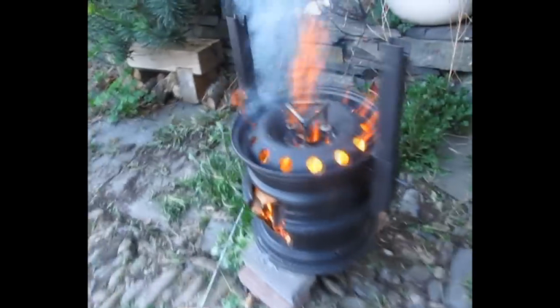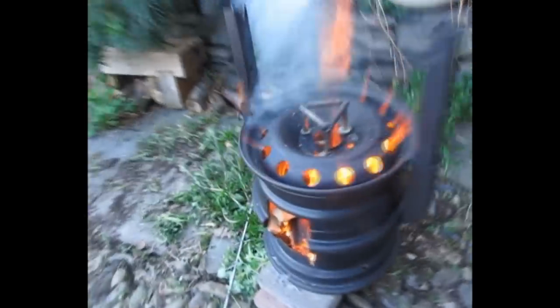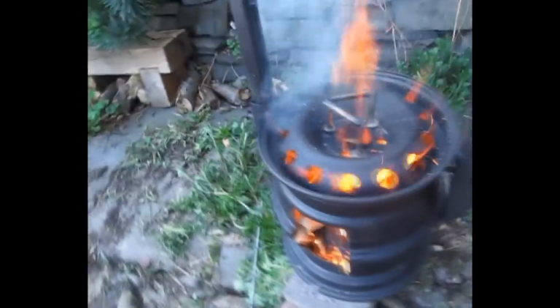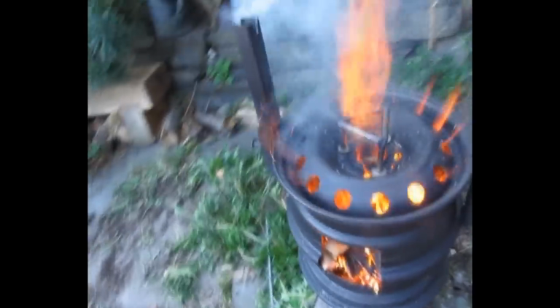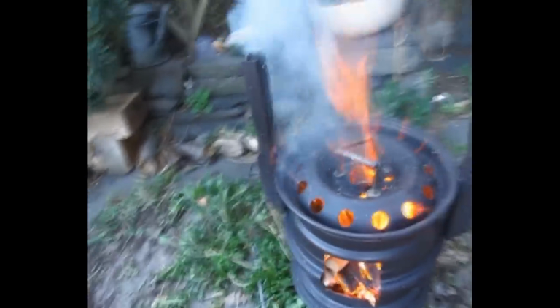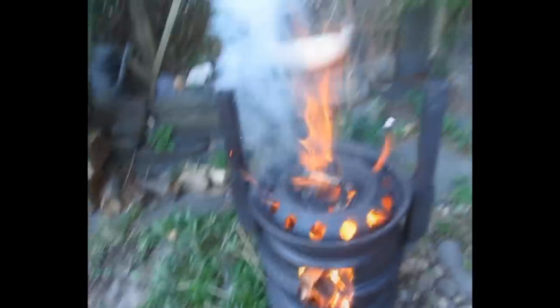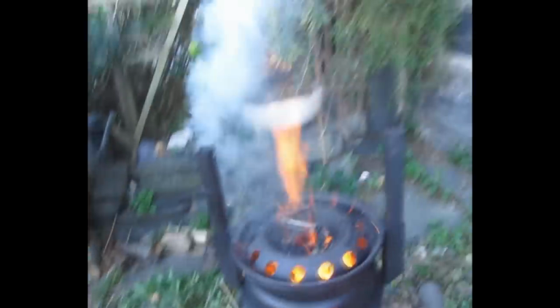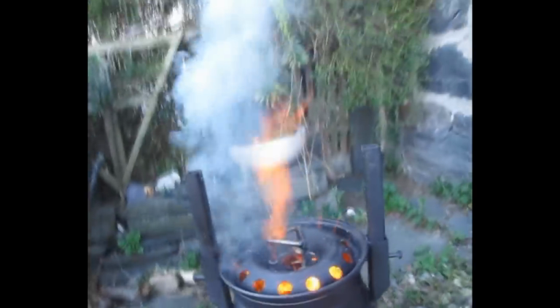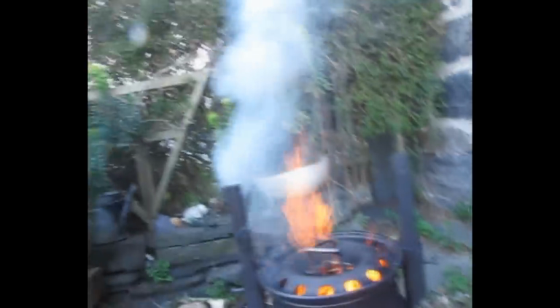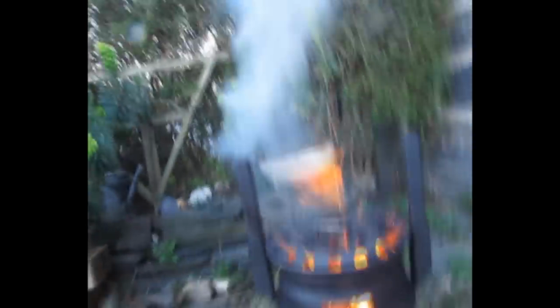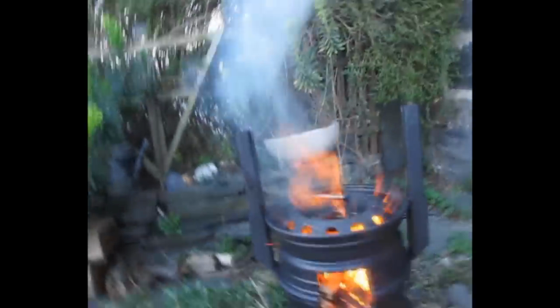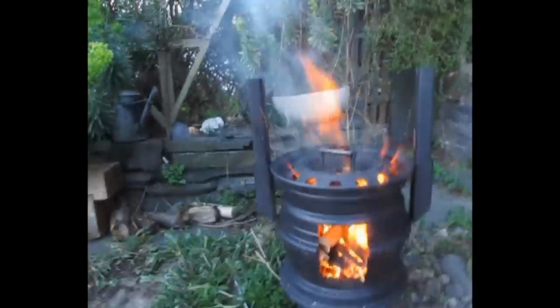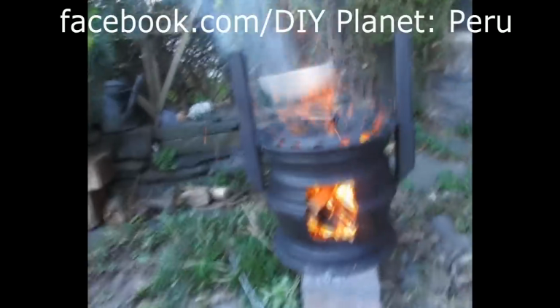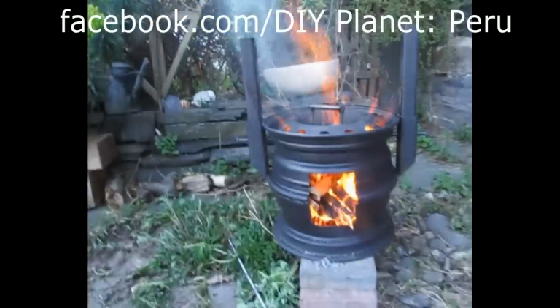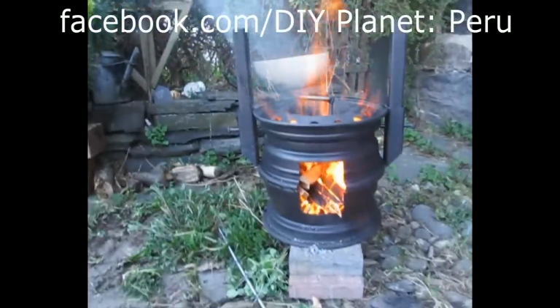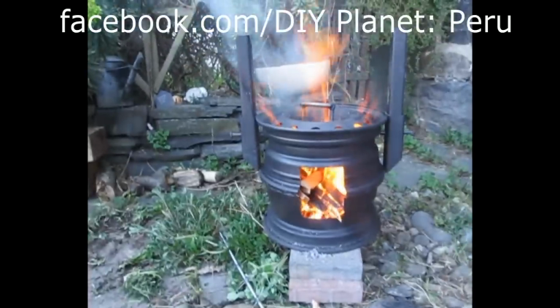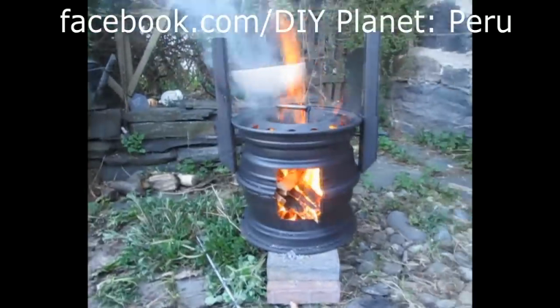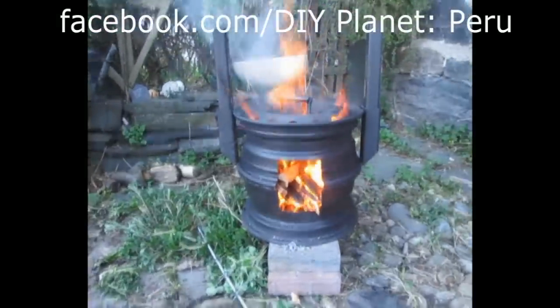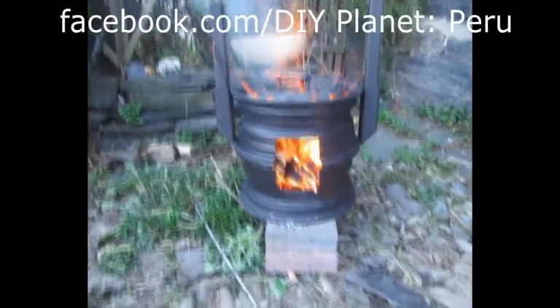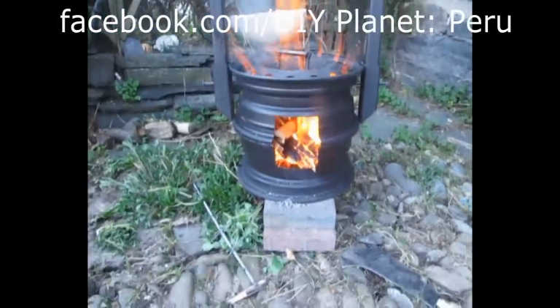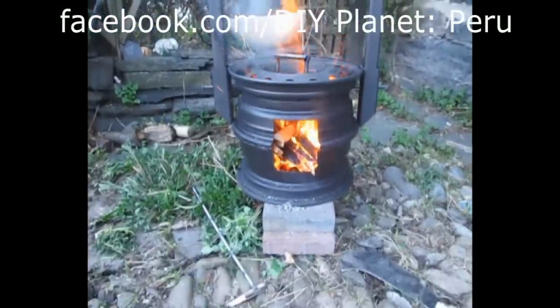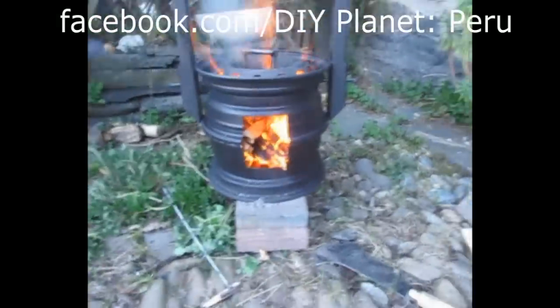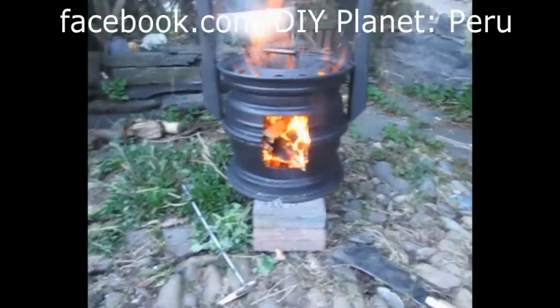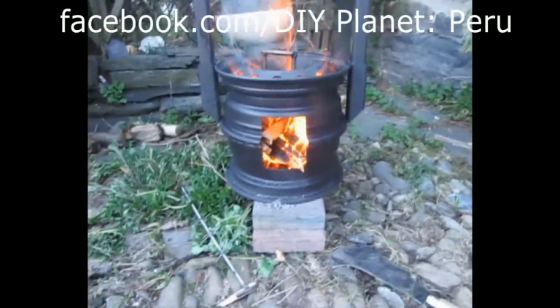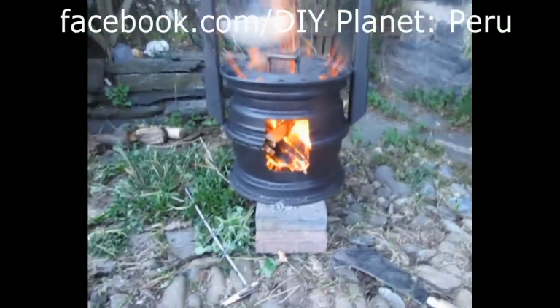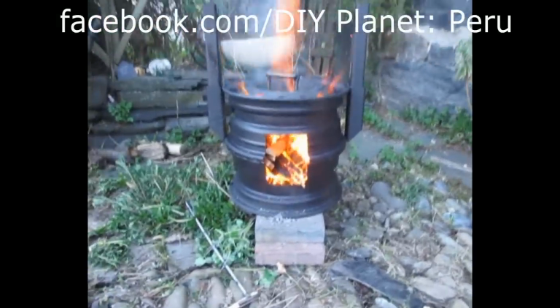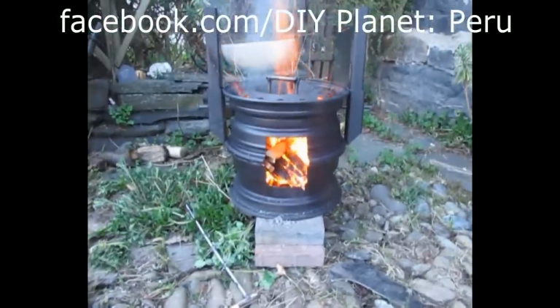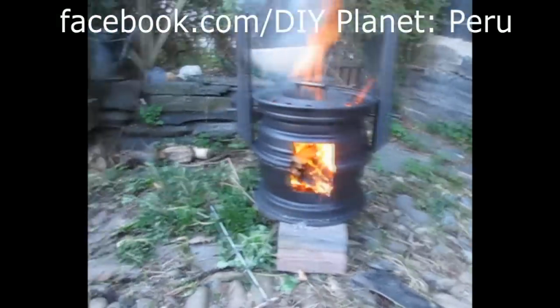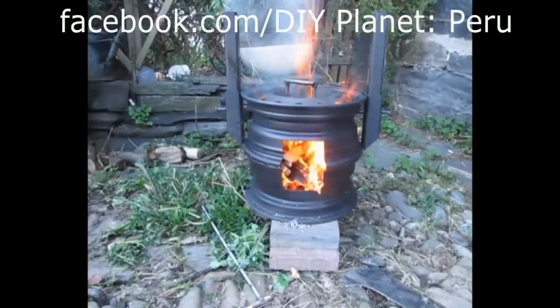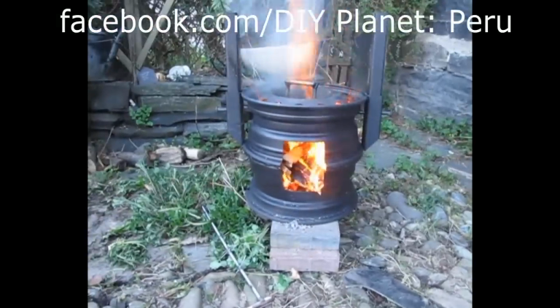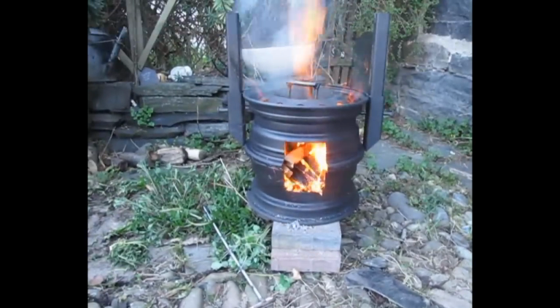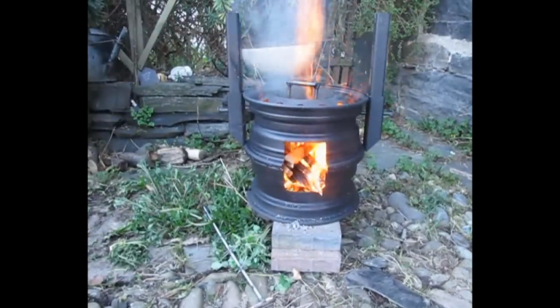Hi everyone, I'm making this video today for DIY Planet Peru and for anyone else who's taking an interest in these sorts of things.